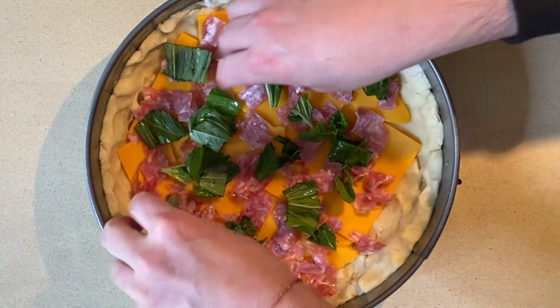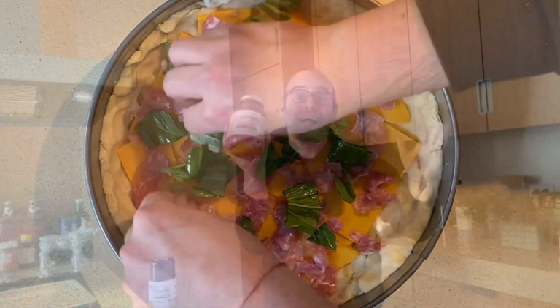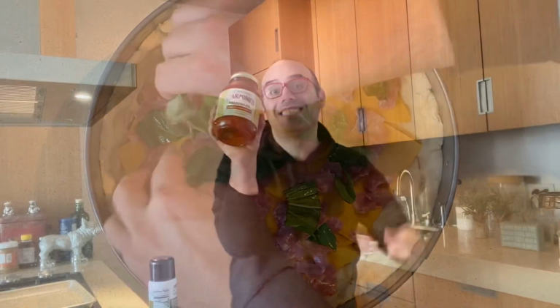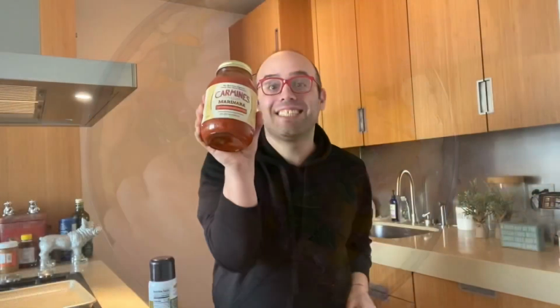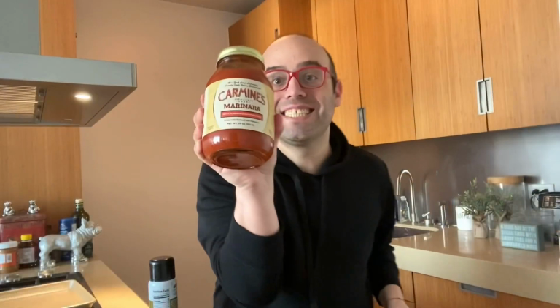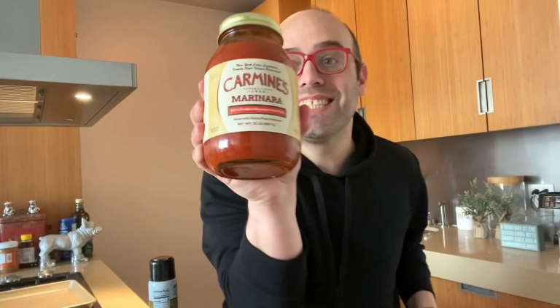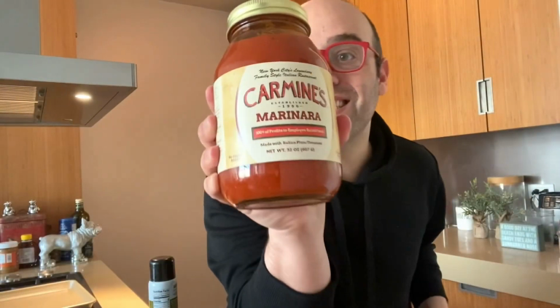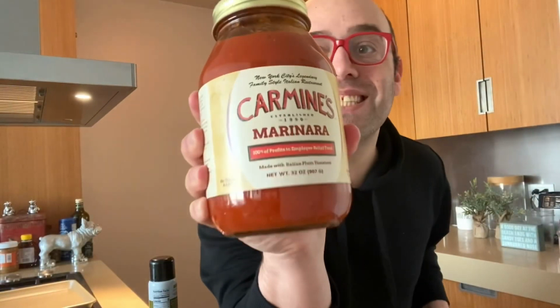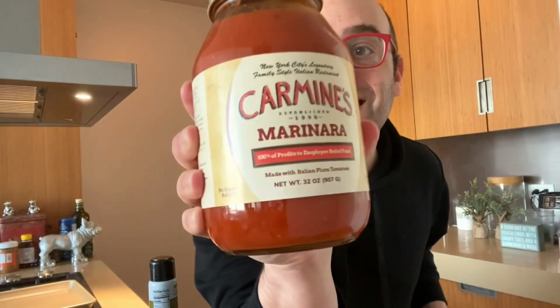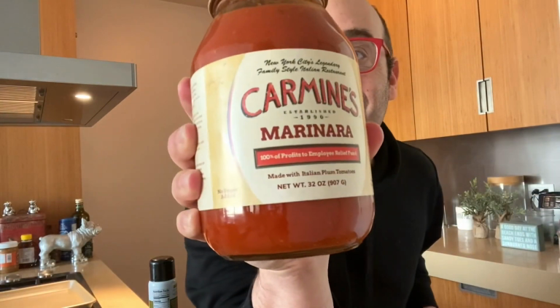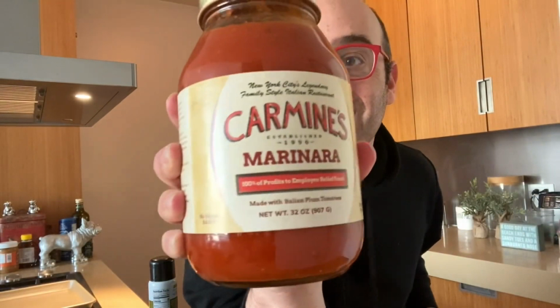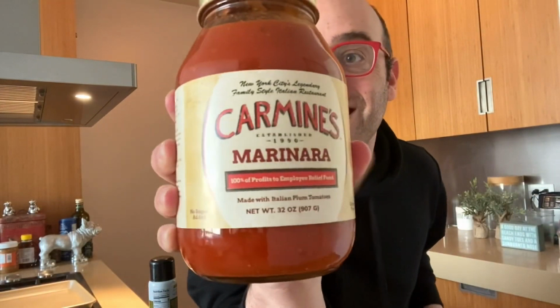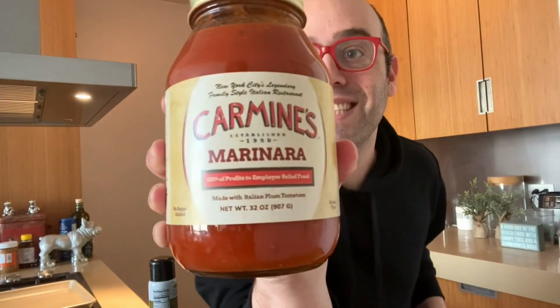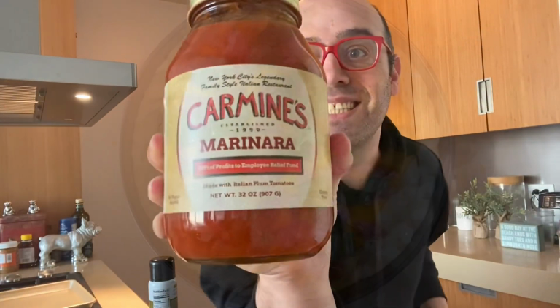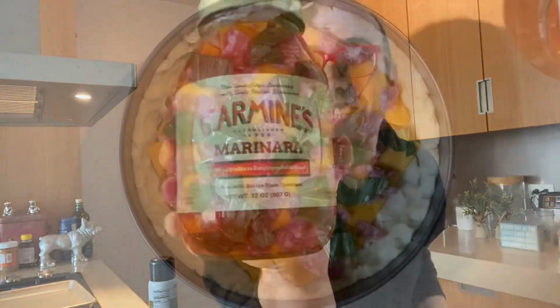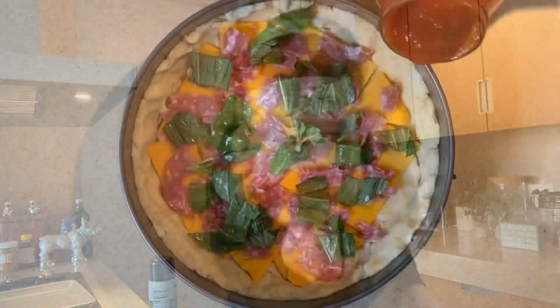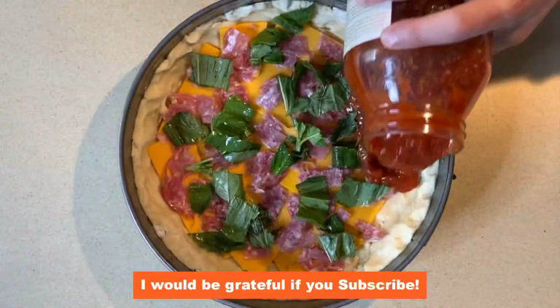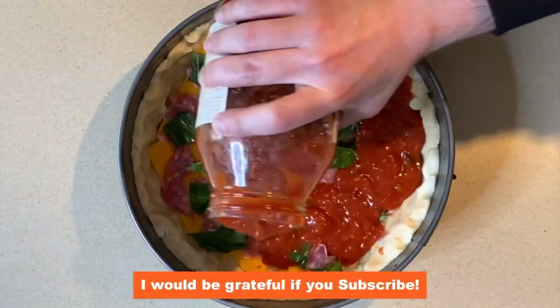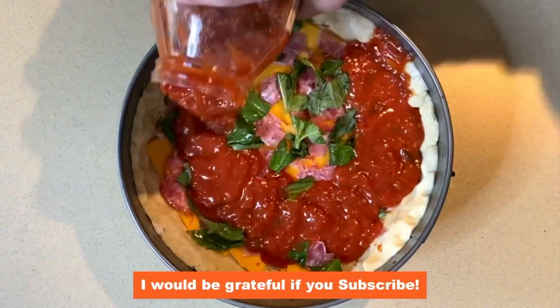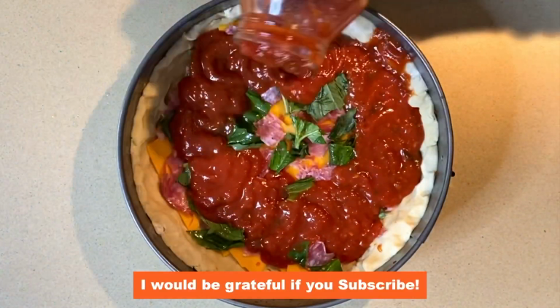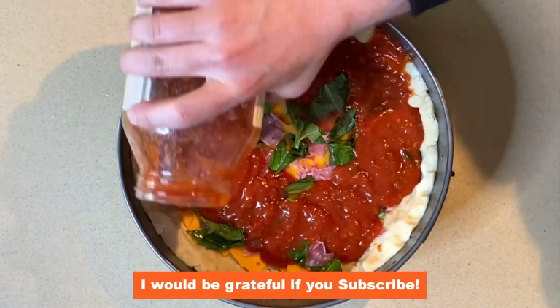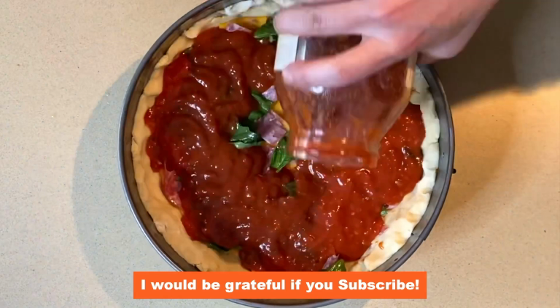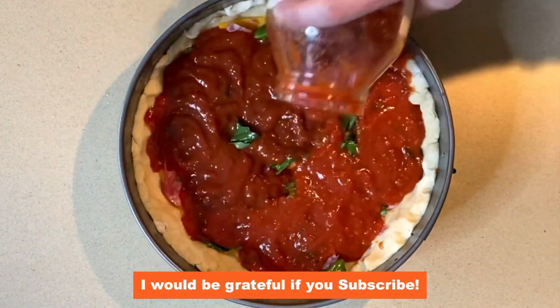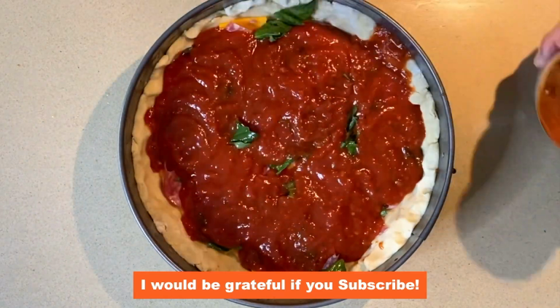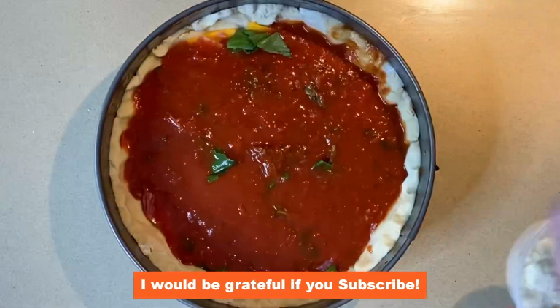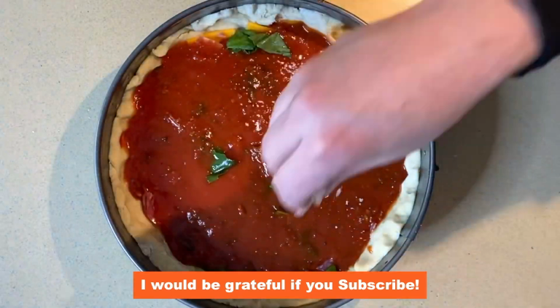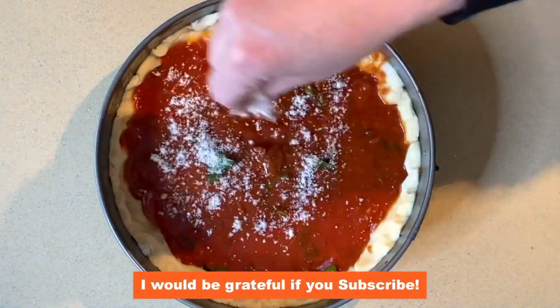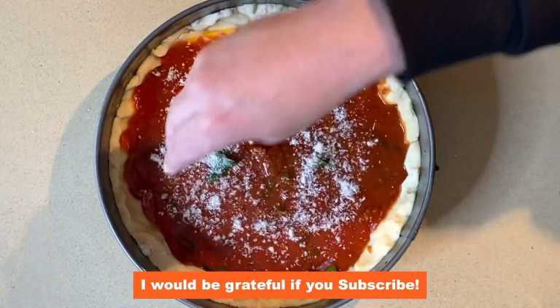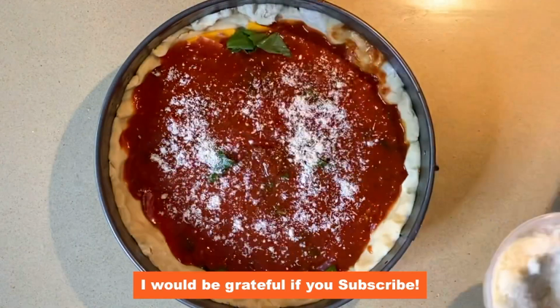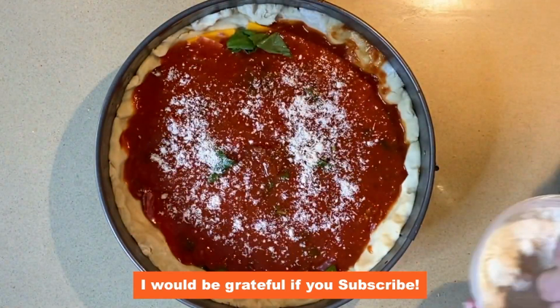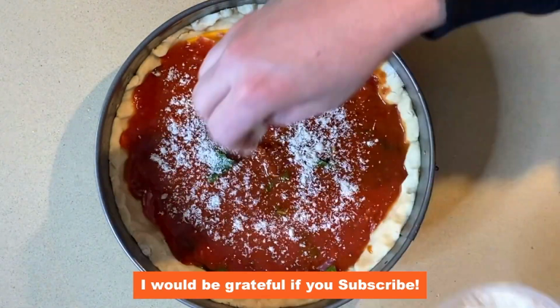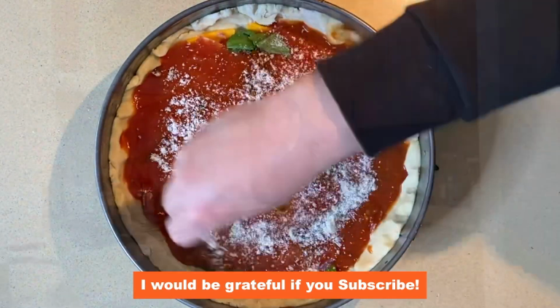Let's support our favorite restaurants — I have Carmine's Marinara. The sweetness gets delivered right to your home. Then add a Parmesan snow on top.